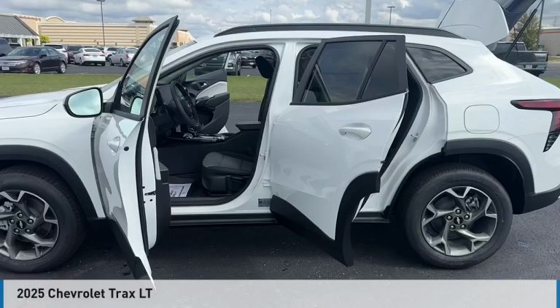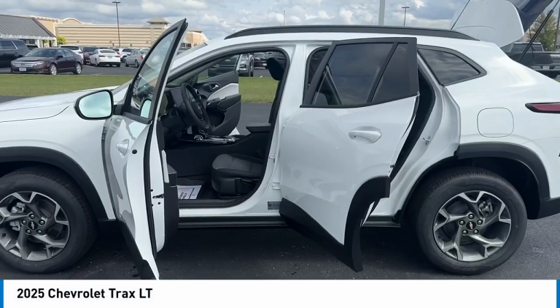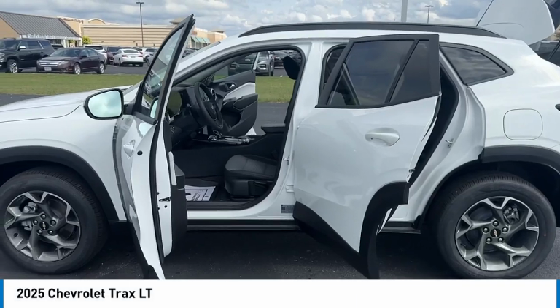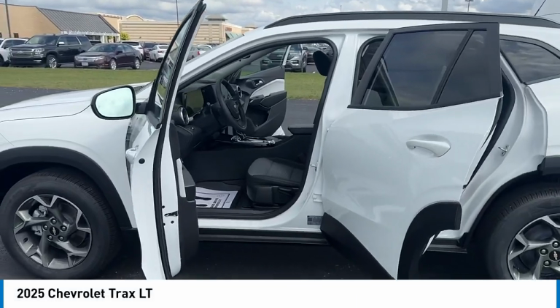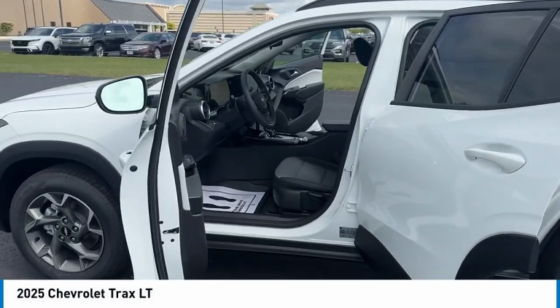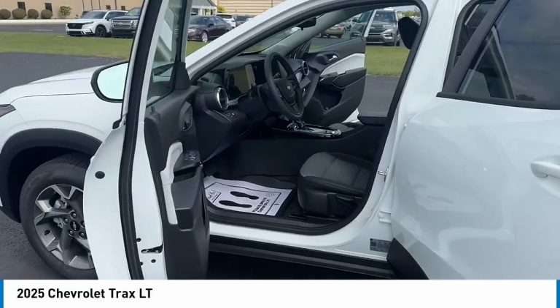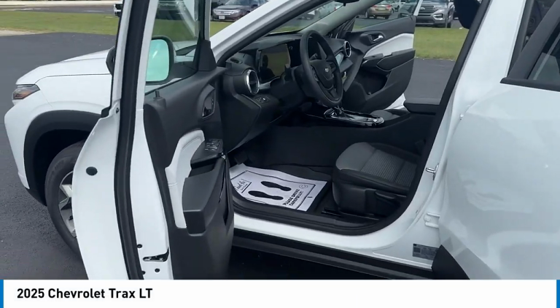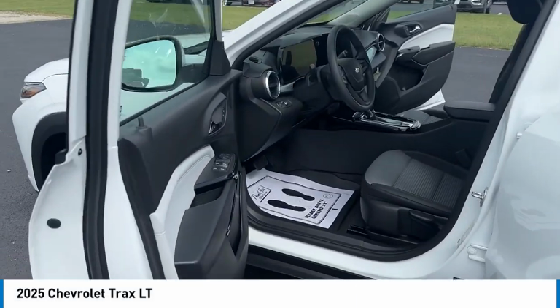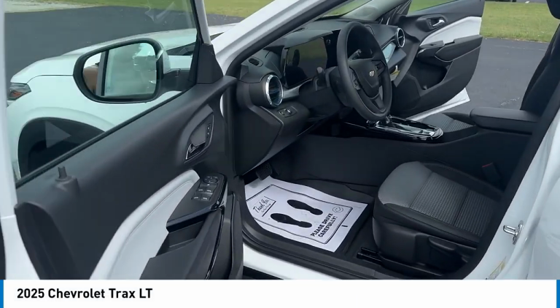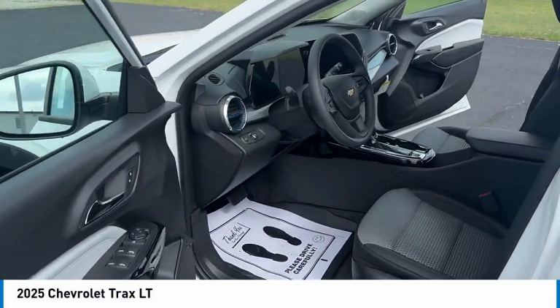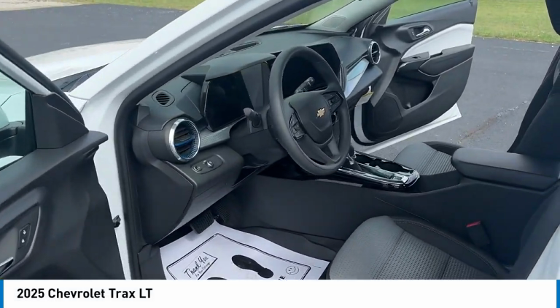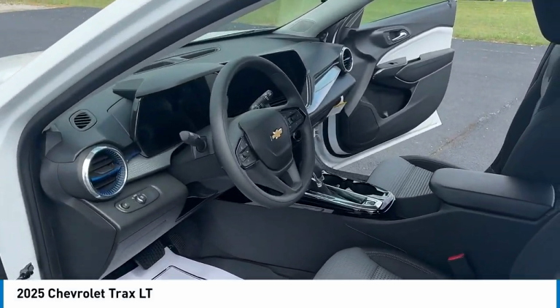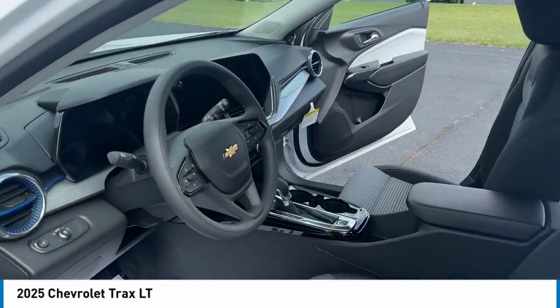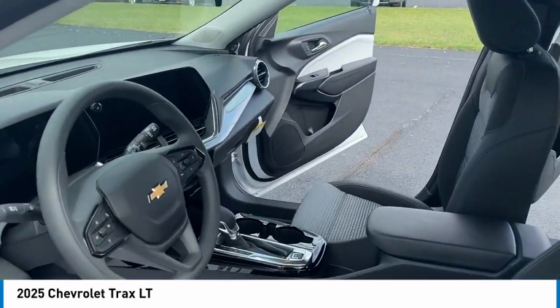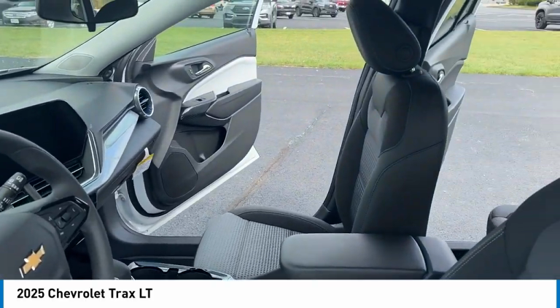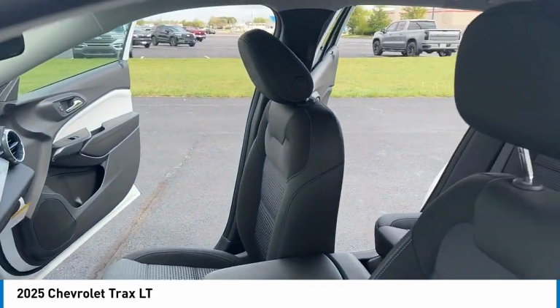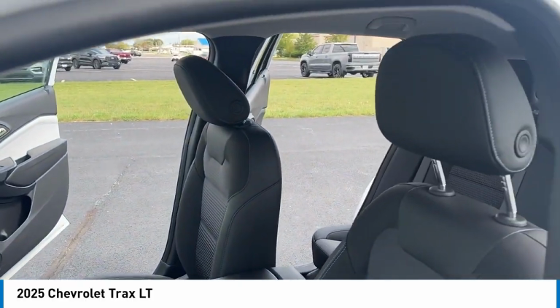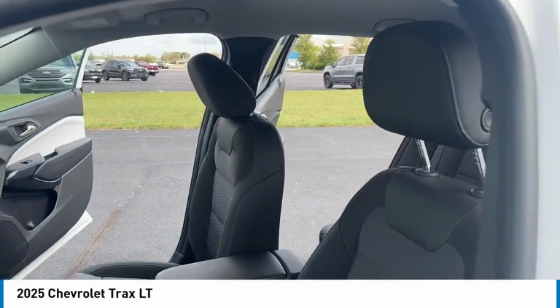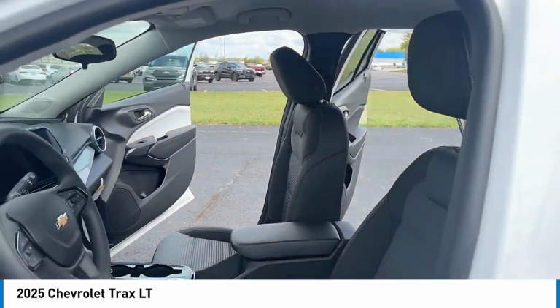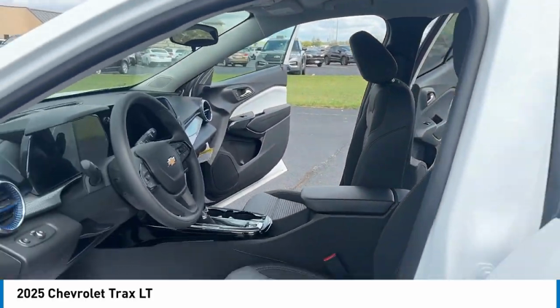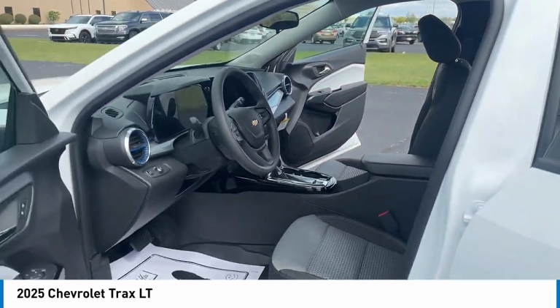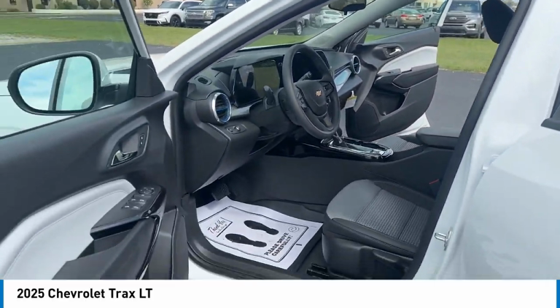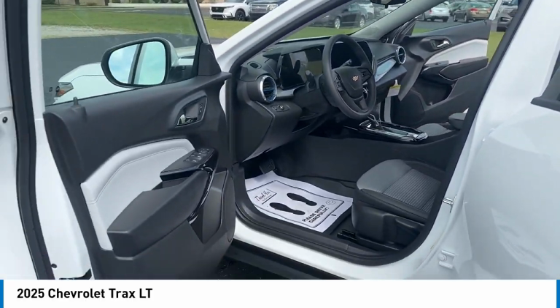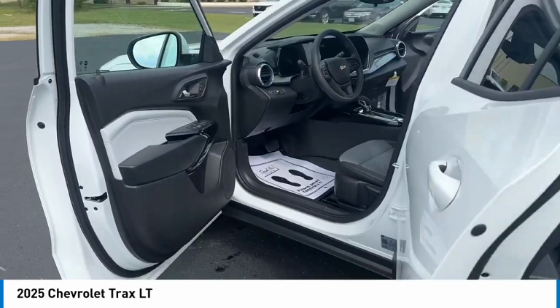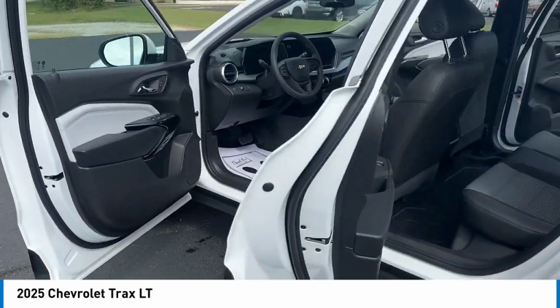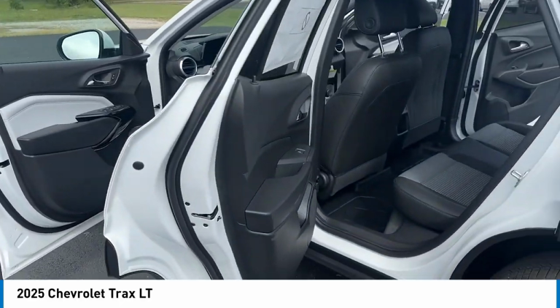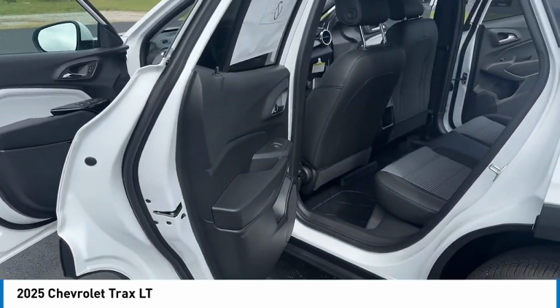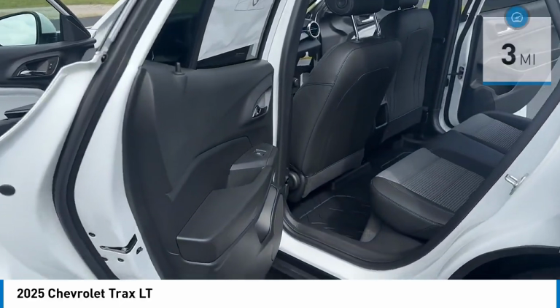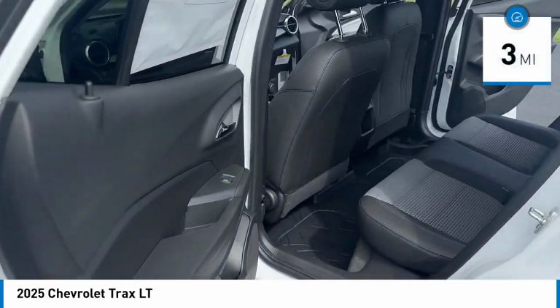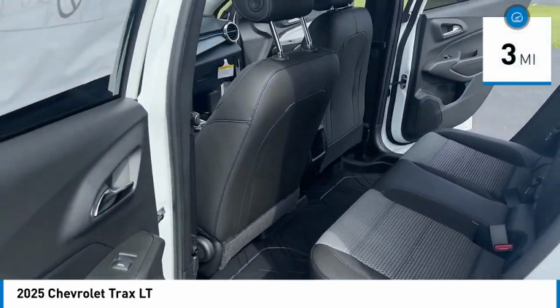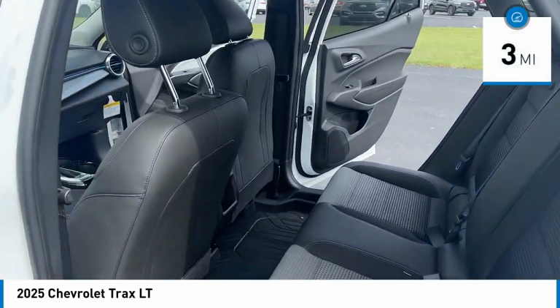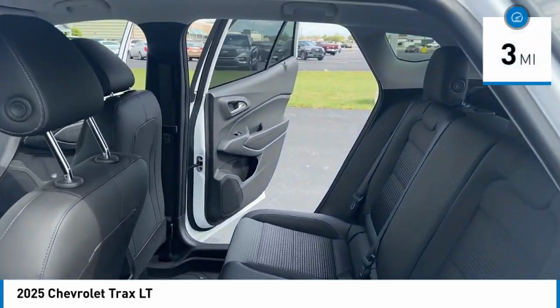You are going to love the 2025 Chevrolet Trax. The Trax is tiny on the outside, but remarkably spacious within. It comes with clean and modern interiors. This vehicle has less than 100 miles.